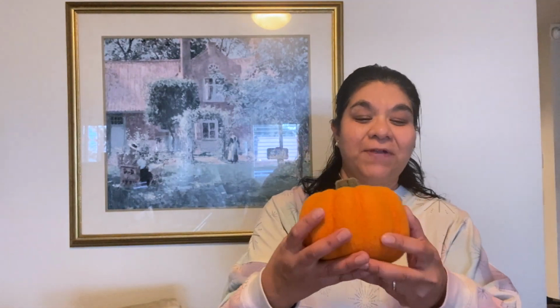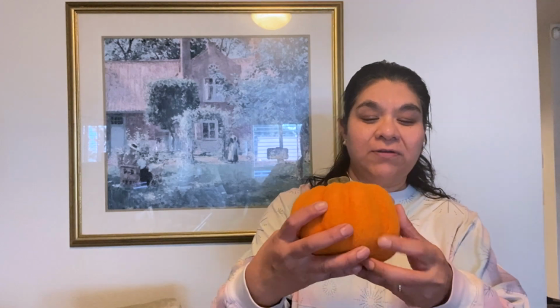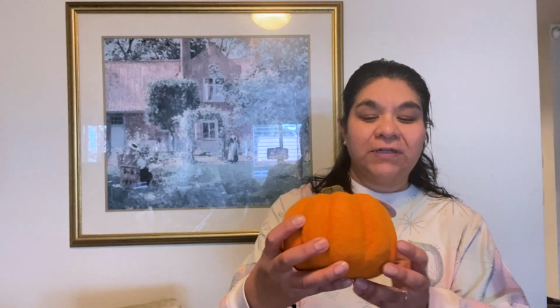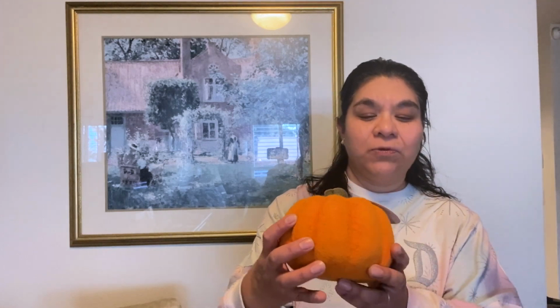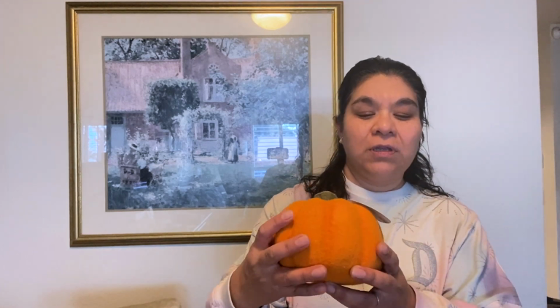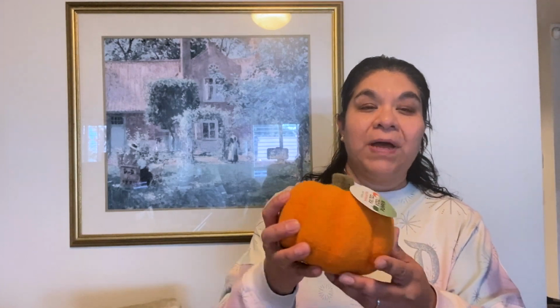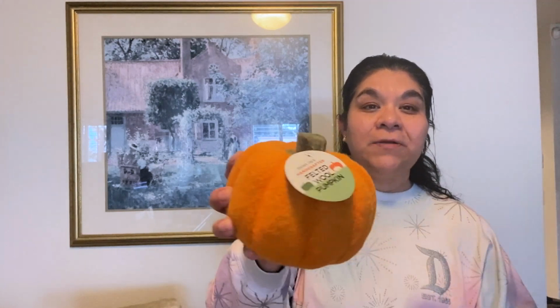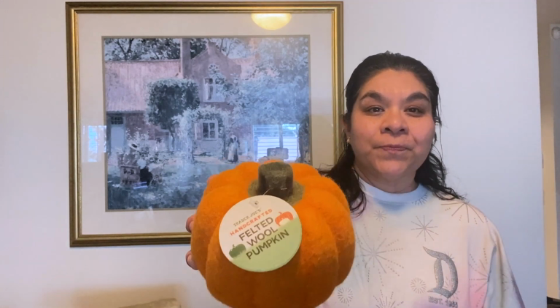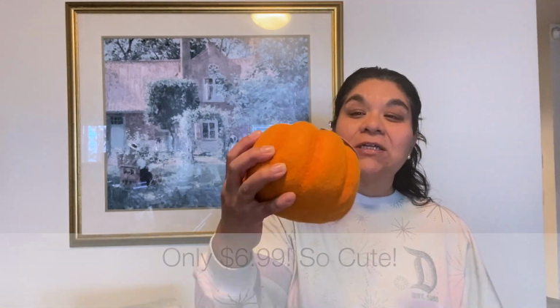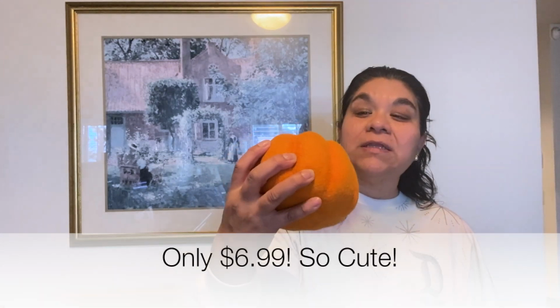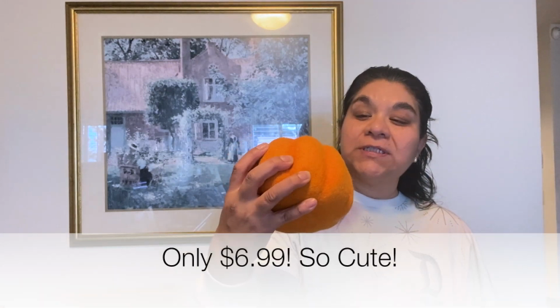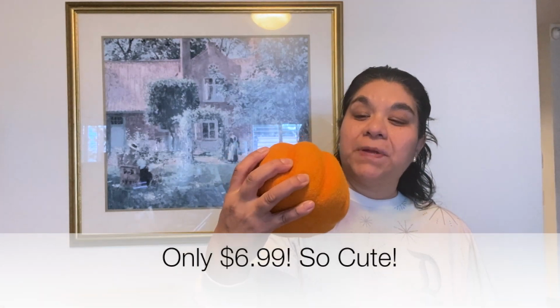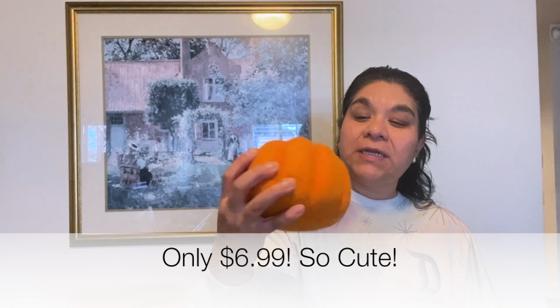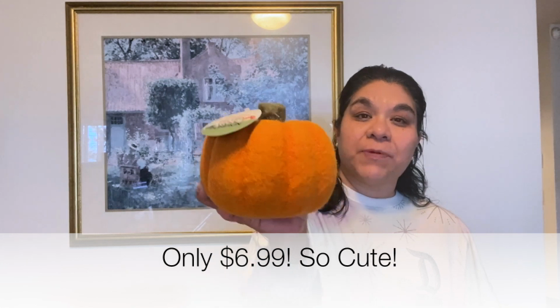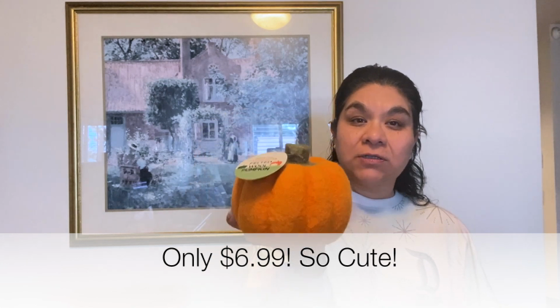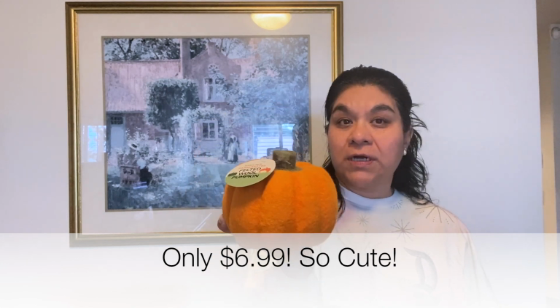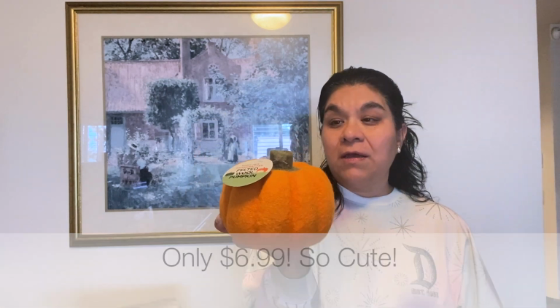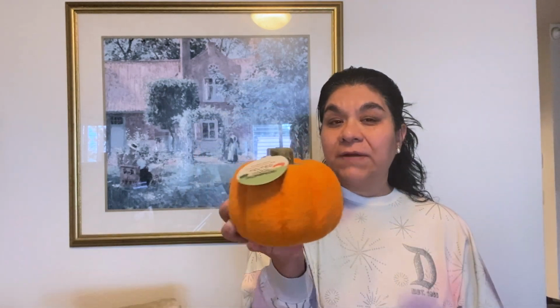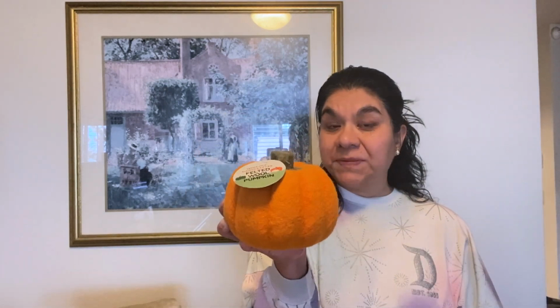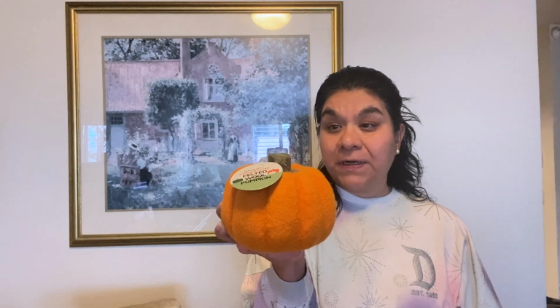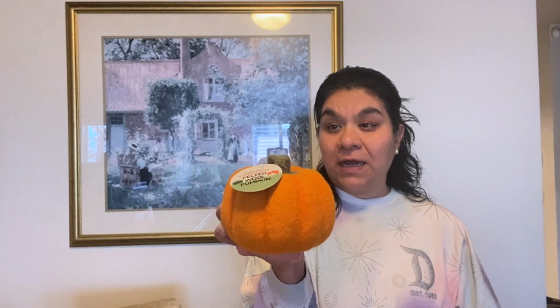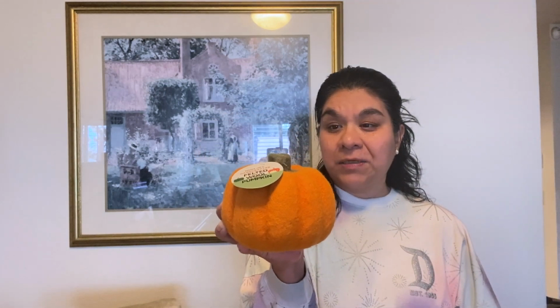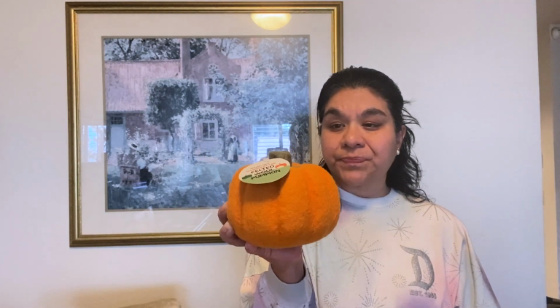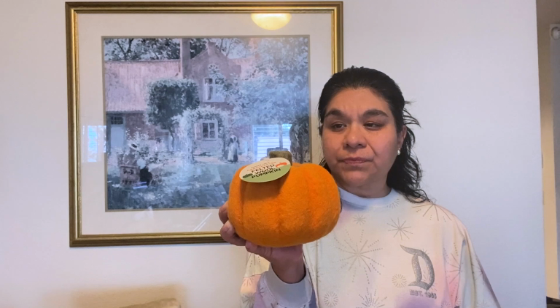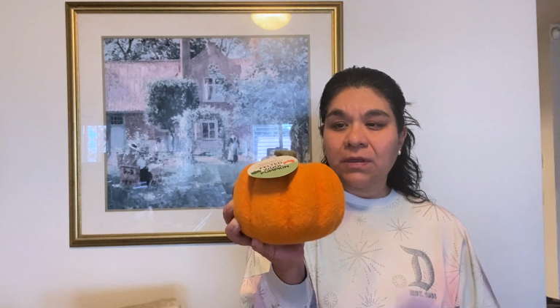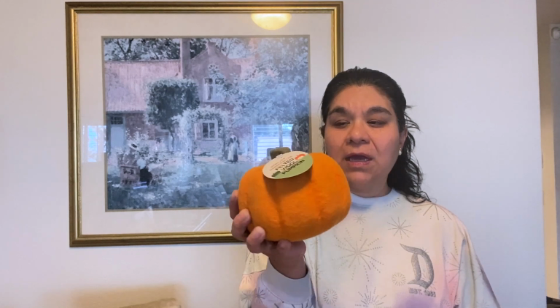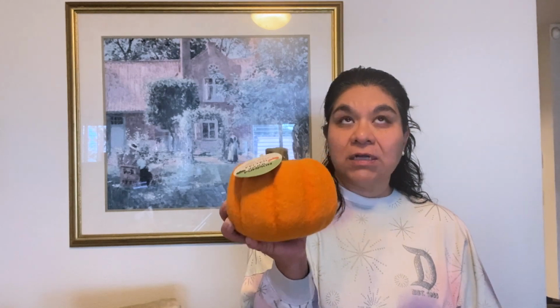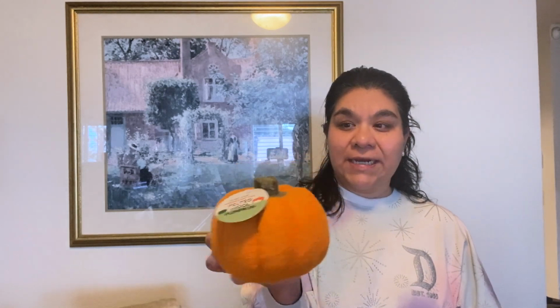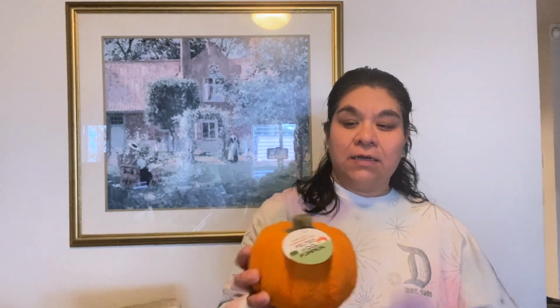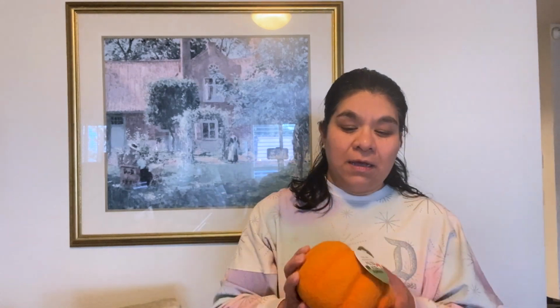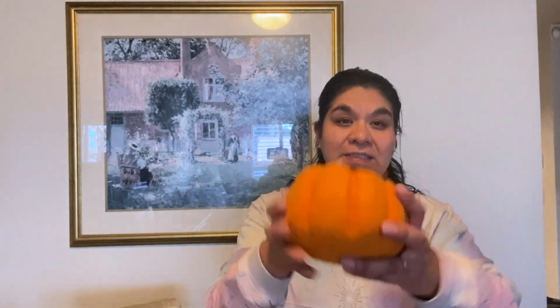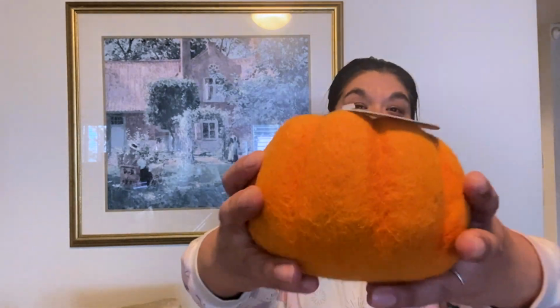The first thing I got is this very cute felted wool pumpkin. This is brand new to the store — they've never had this before. It costs $6.99 and it's very cute.